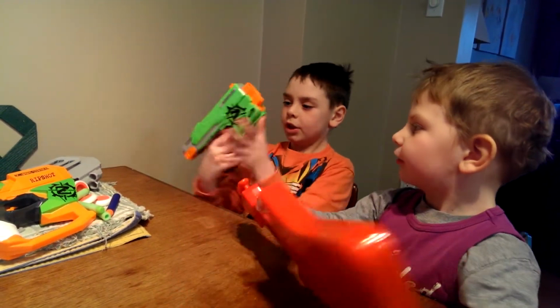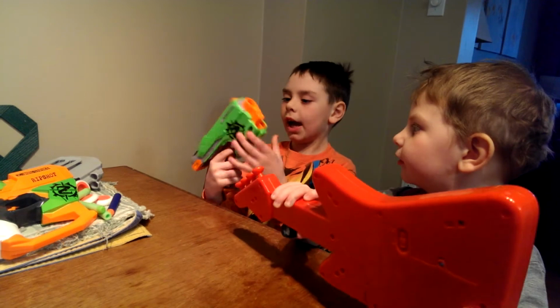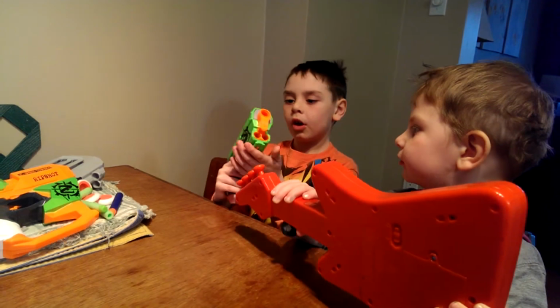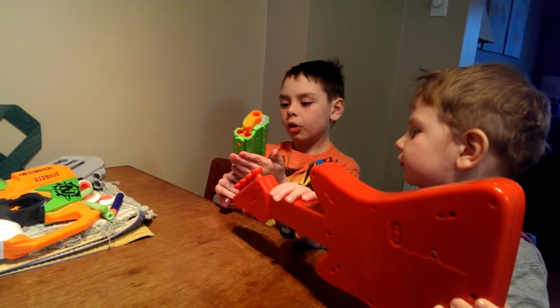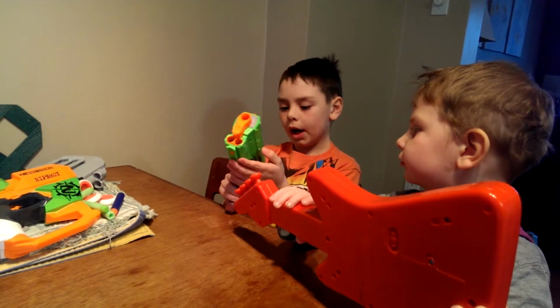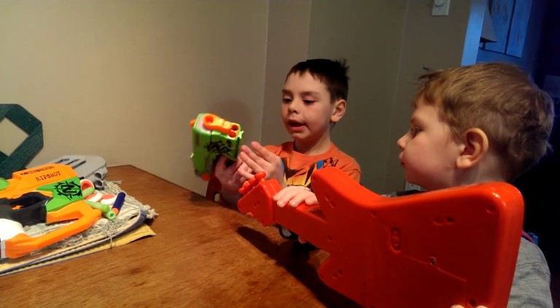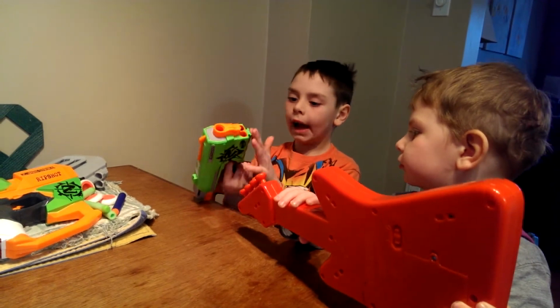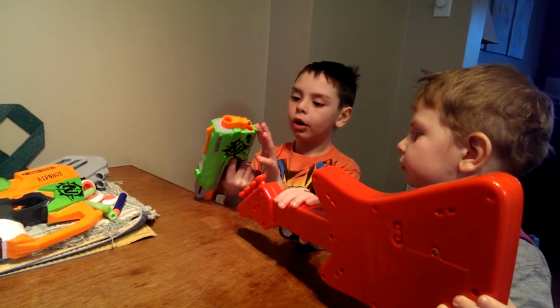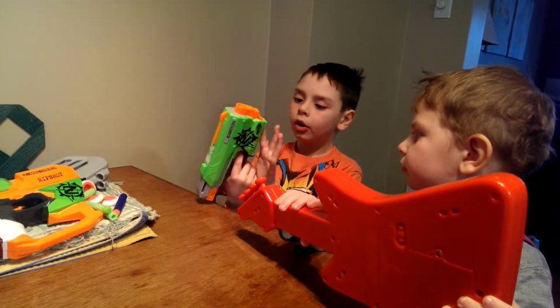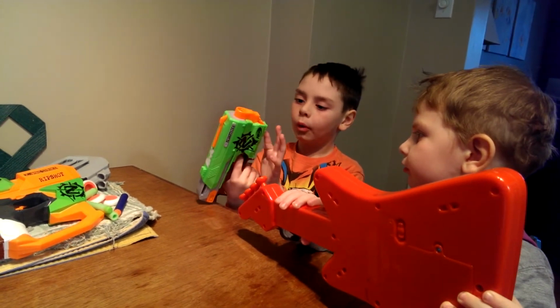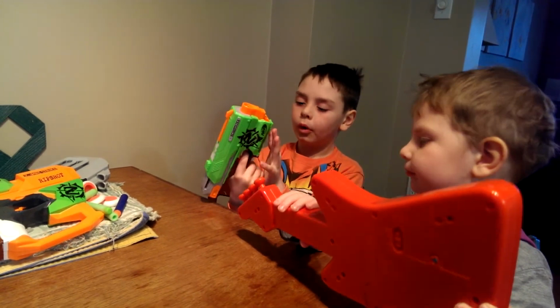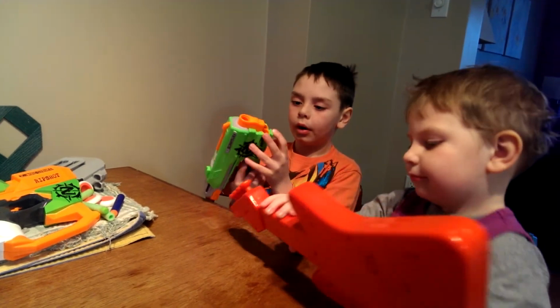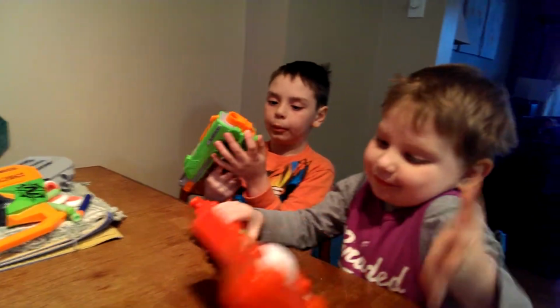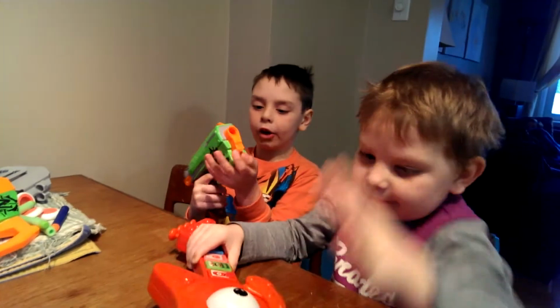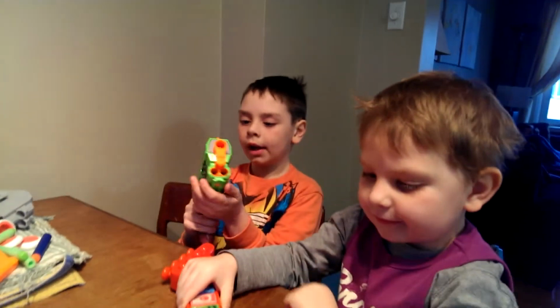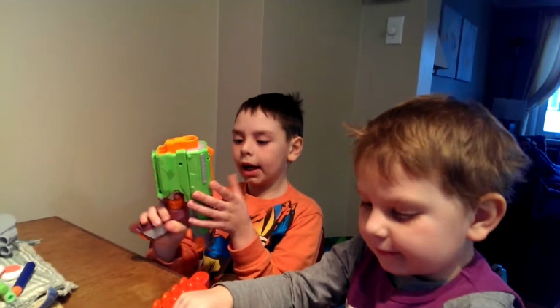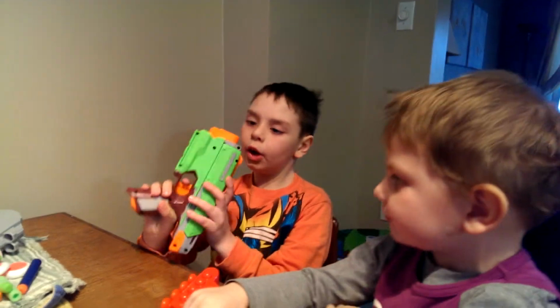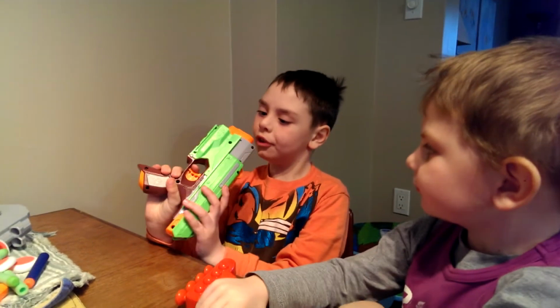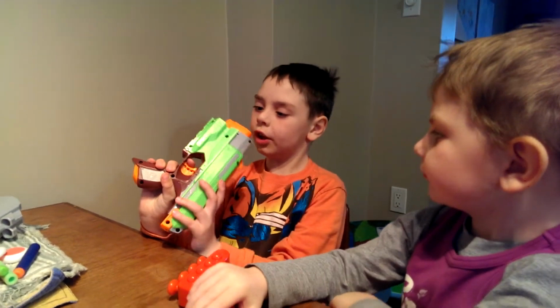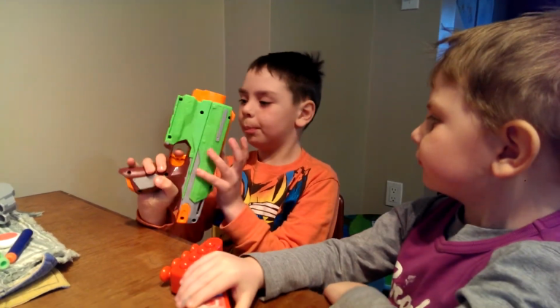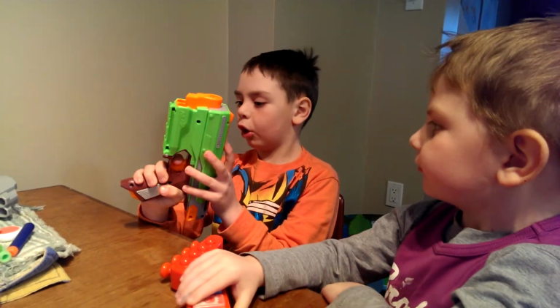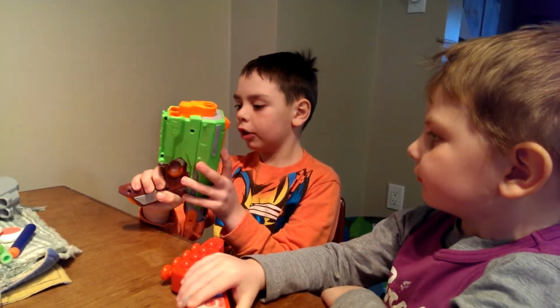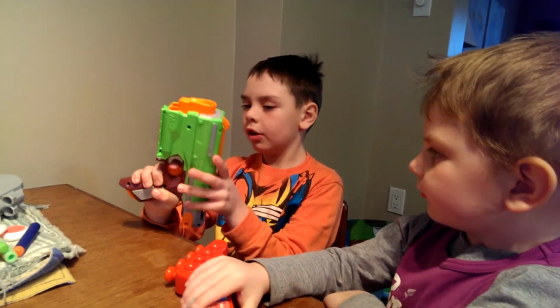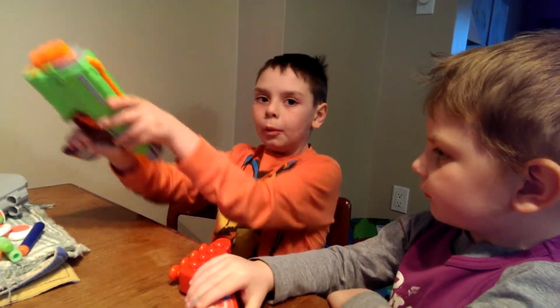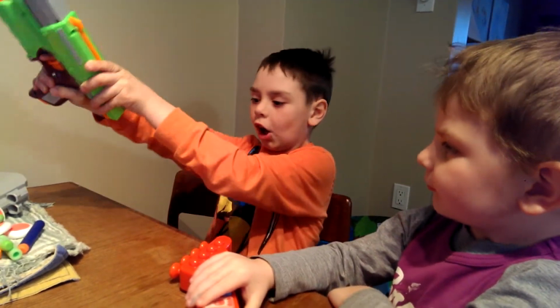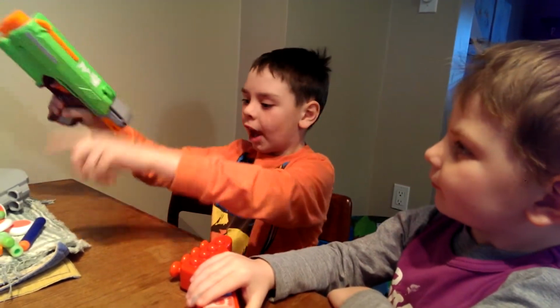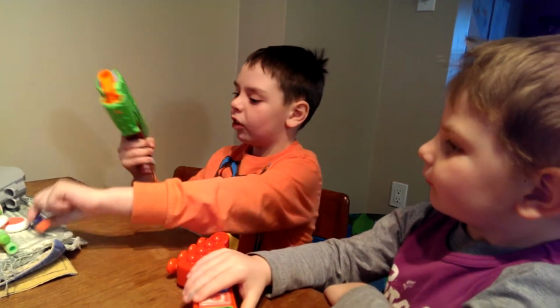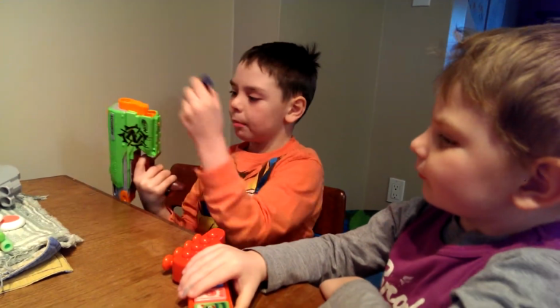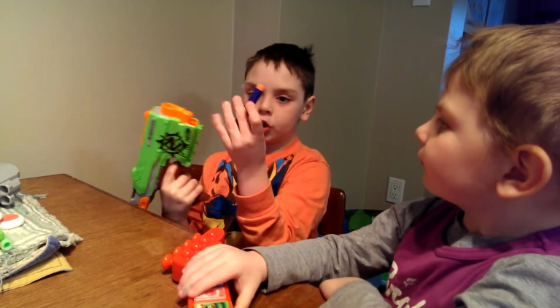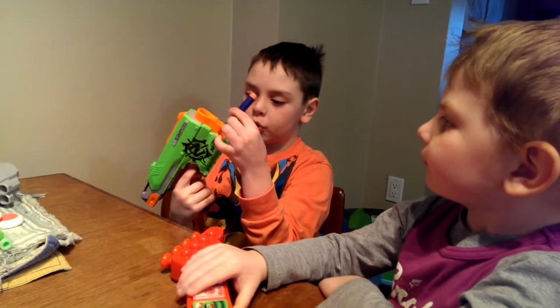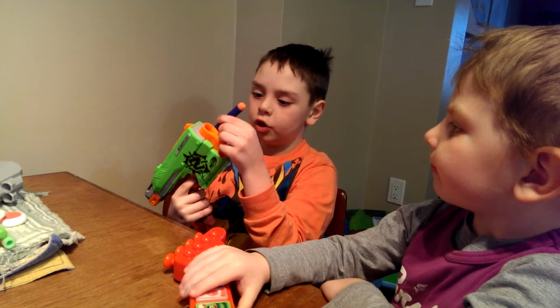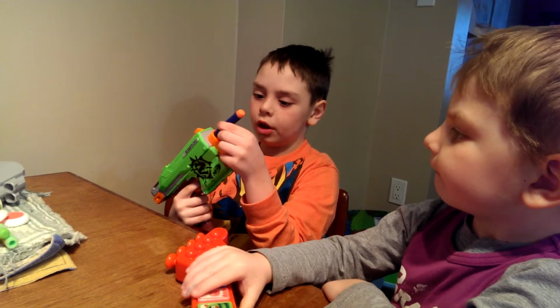It has one tactical rail and it holds six darts. We lost half of them but we're just going to use this.